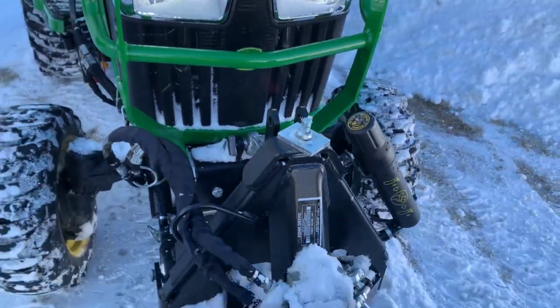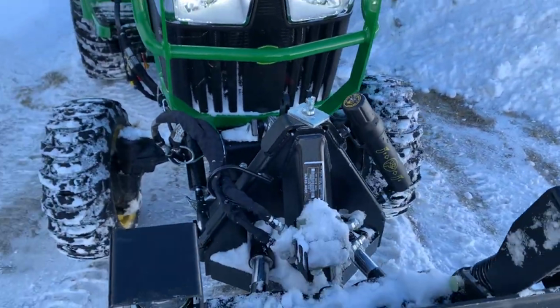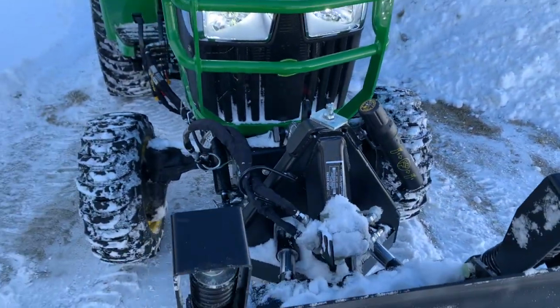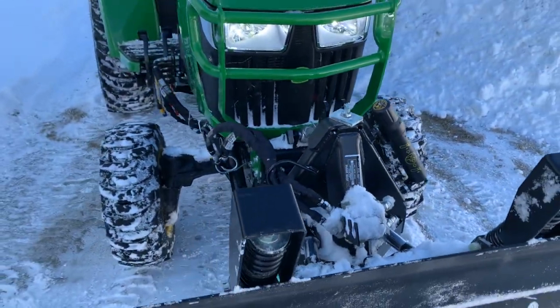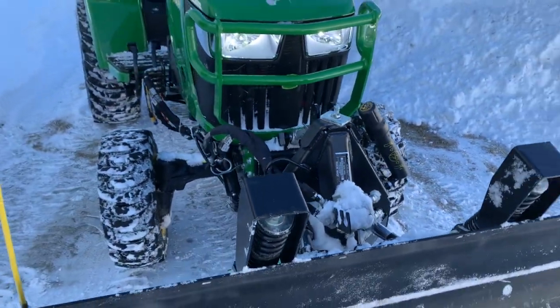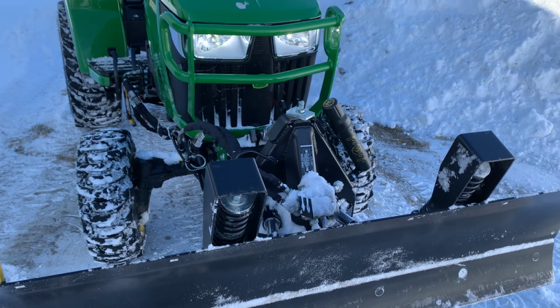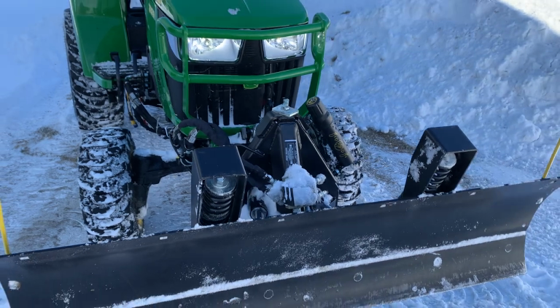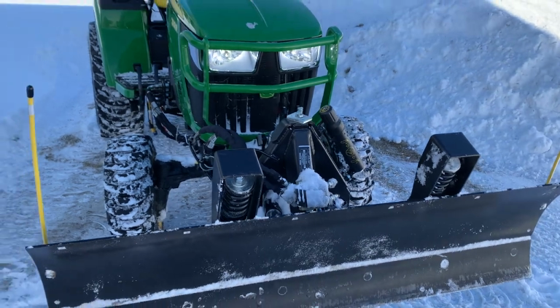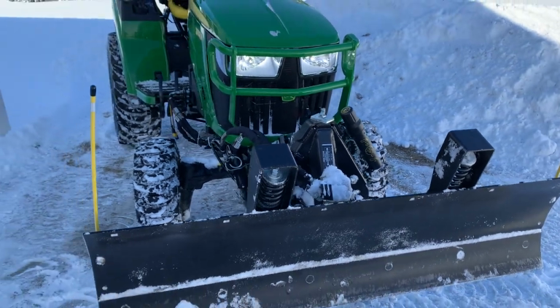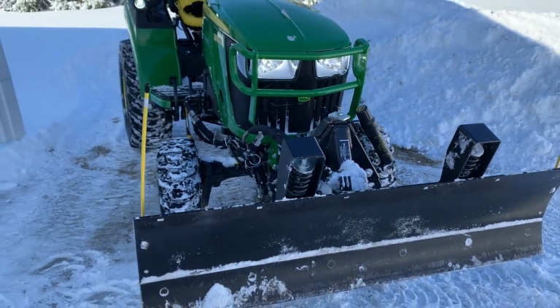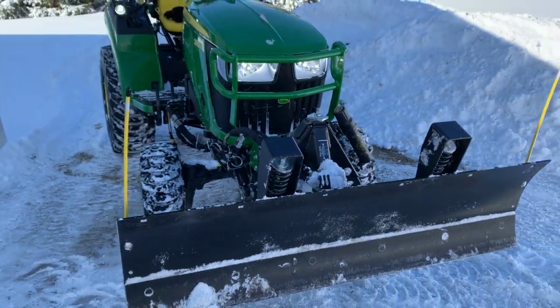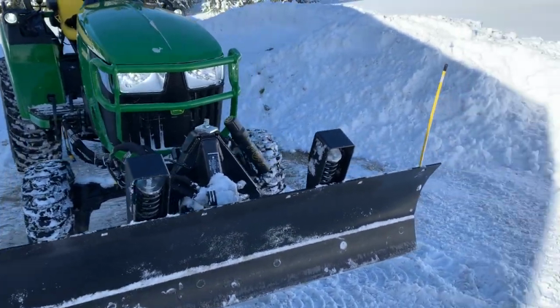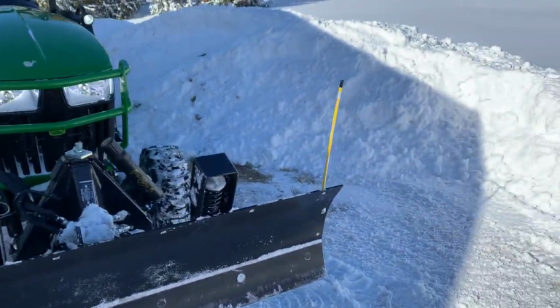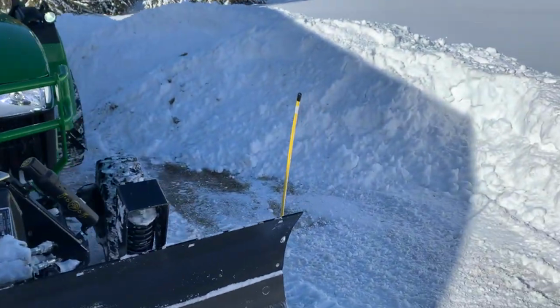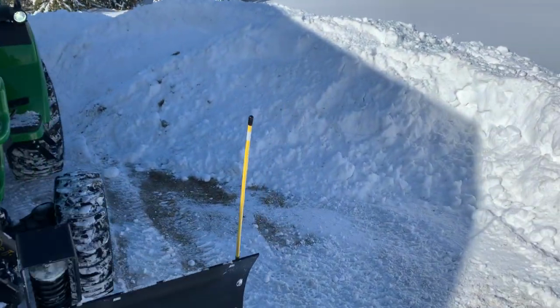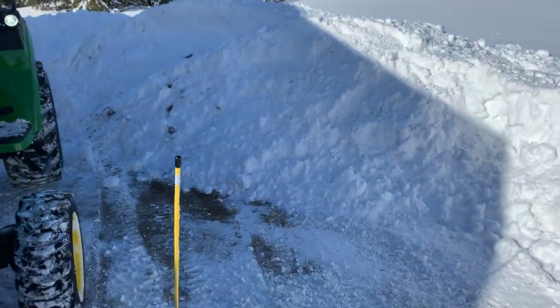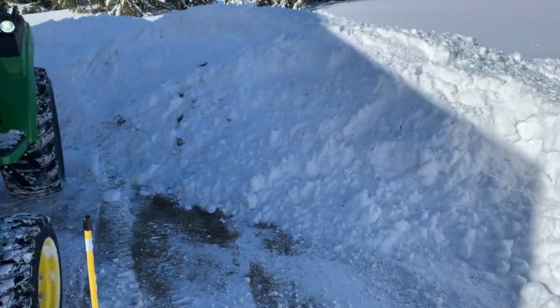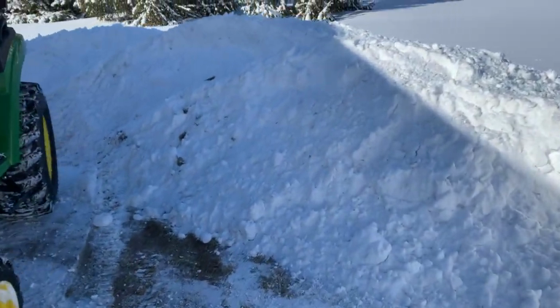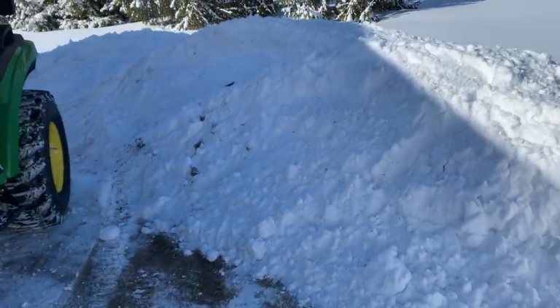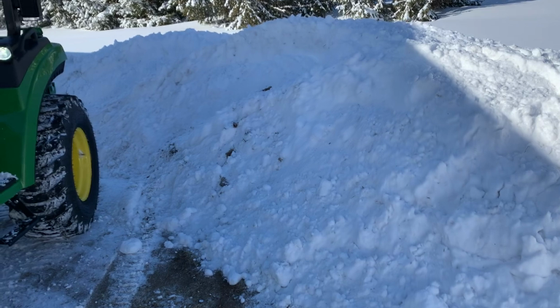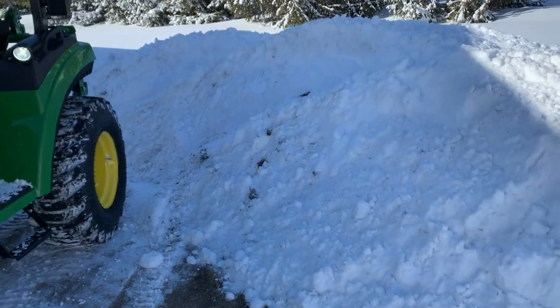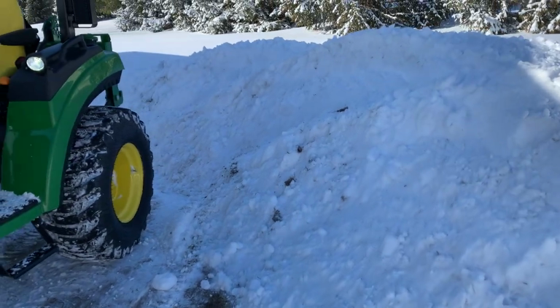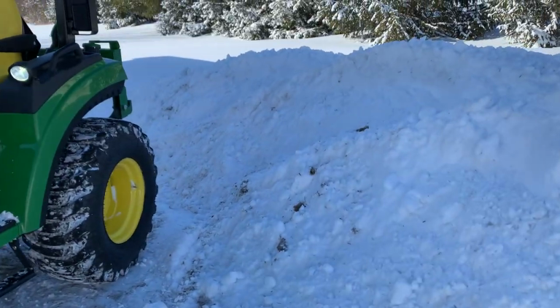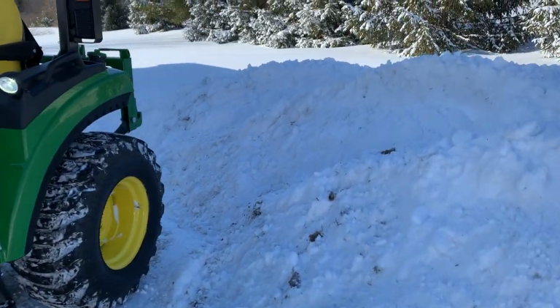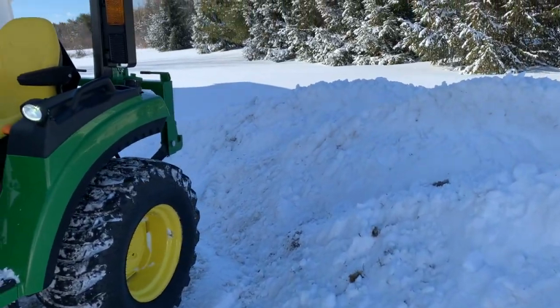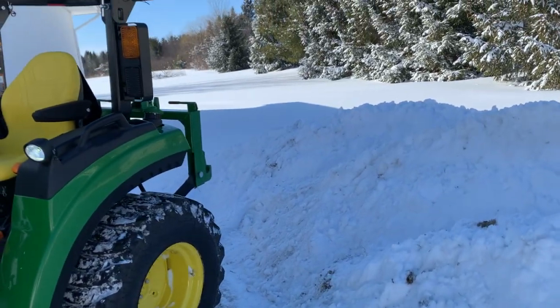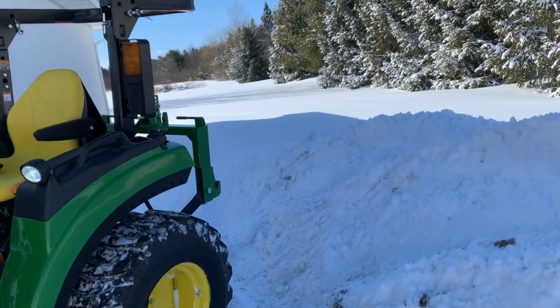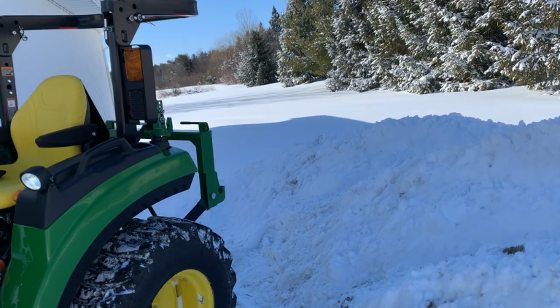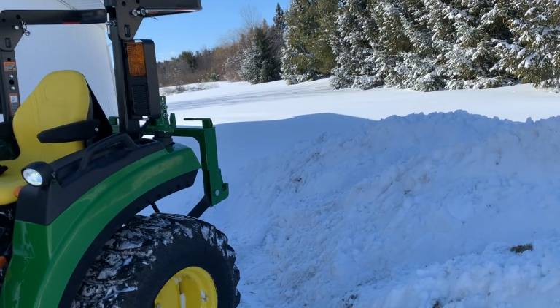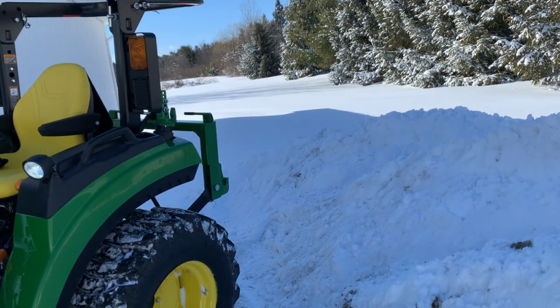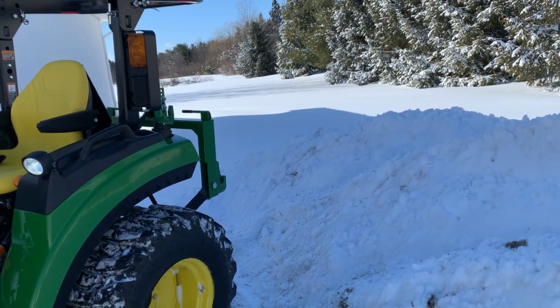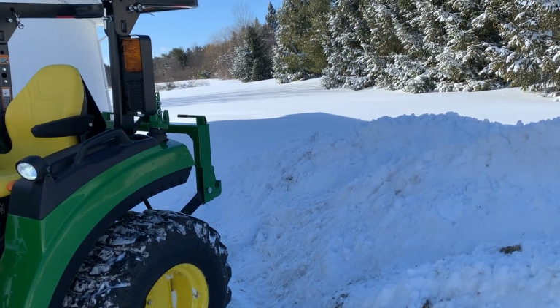Well, I had the snow coming up over the hood. Pretty good, got to use it for a change — at about 8 to 9 inches.